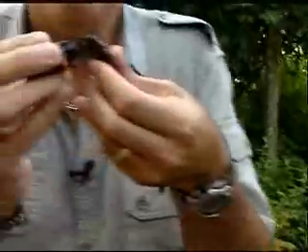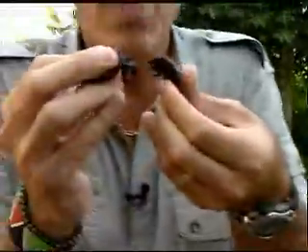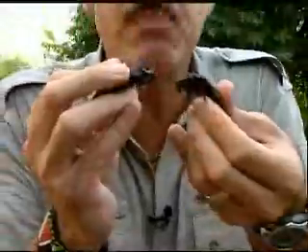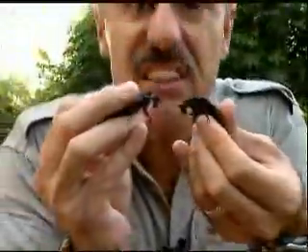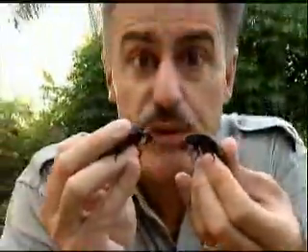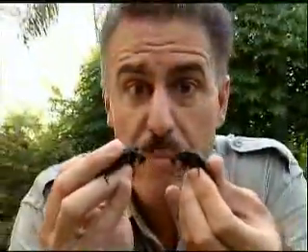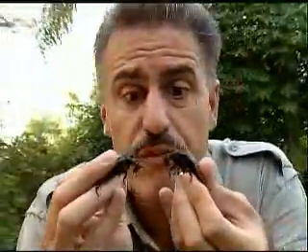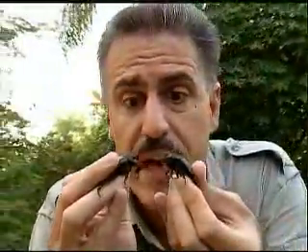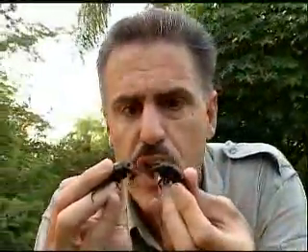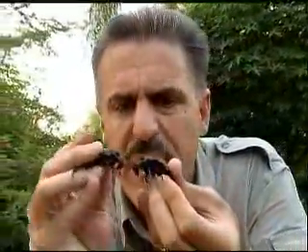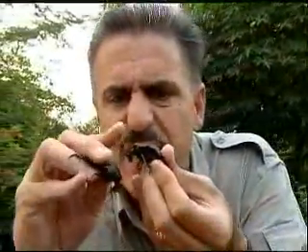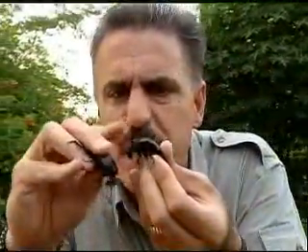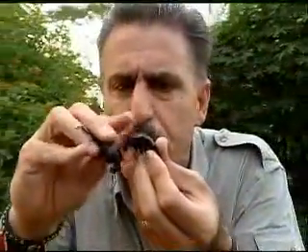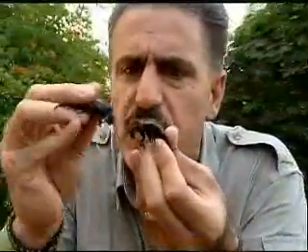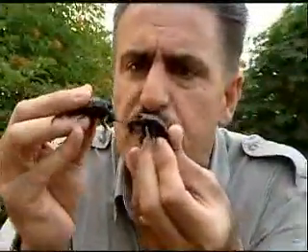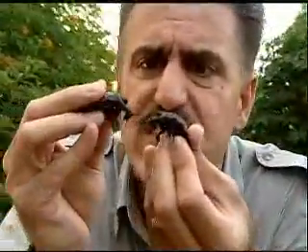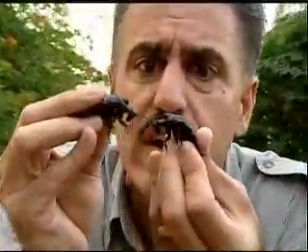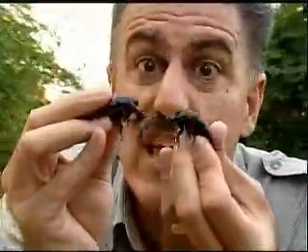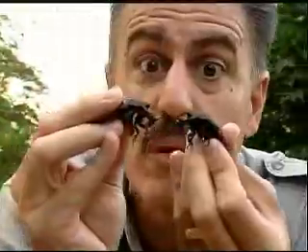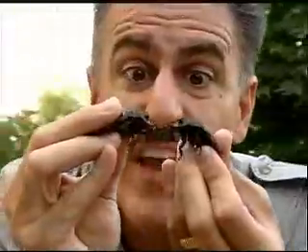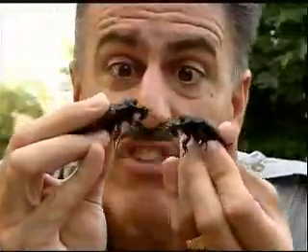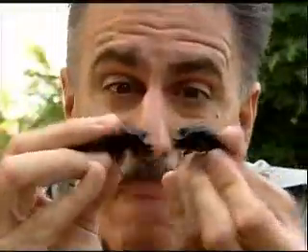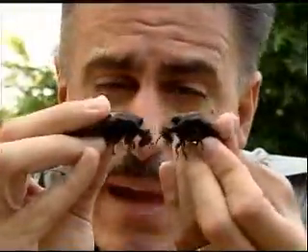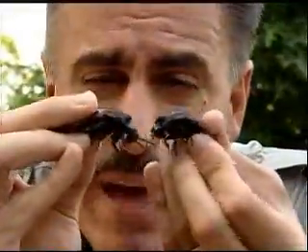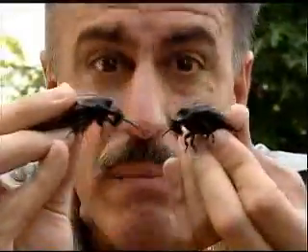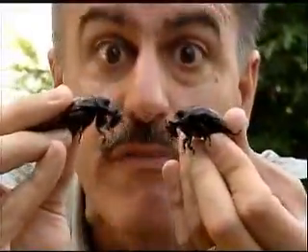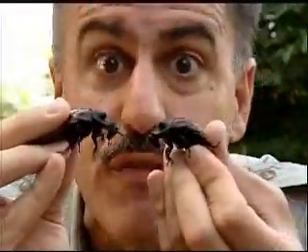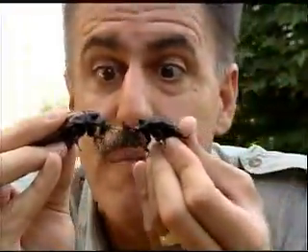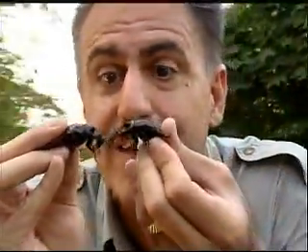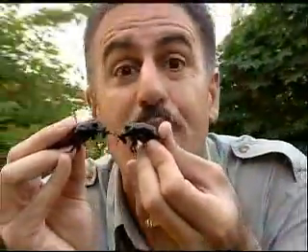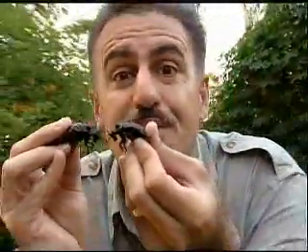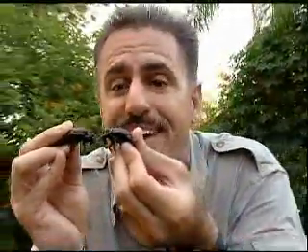Now, people often ask me, how do you tell the difference between the males and females? The males have these big bumps on the top of their heads. They use them to fight with each other — bam, bam, bam — fighting for the female. The winner gets the prize.